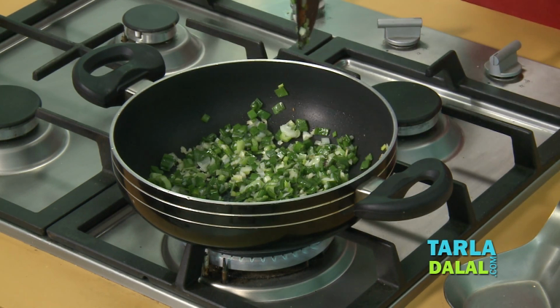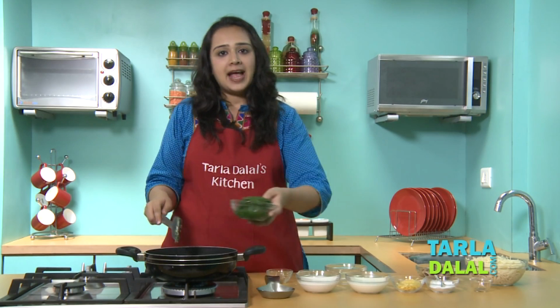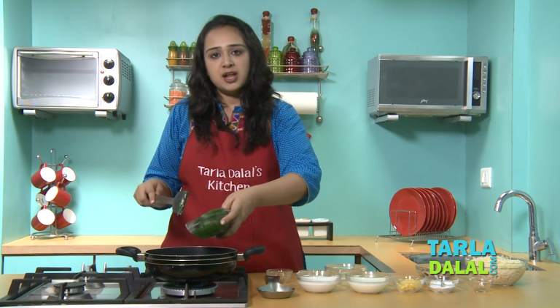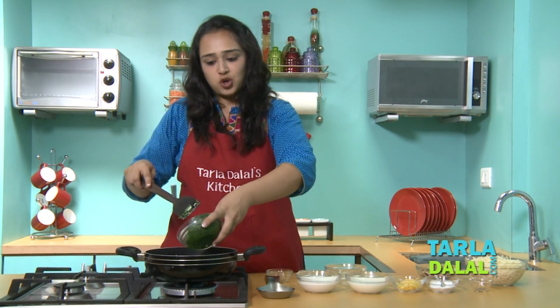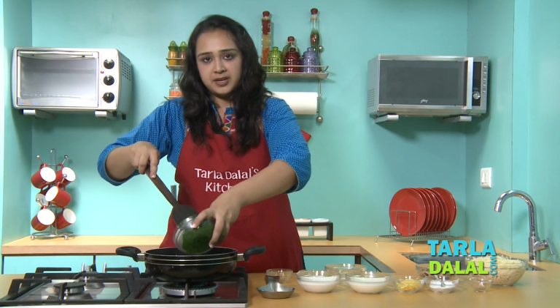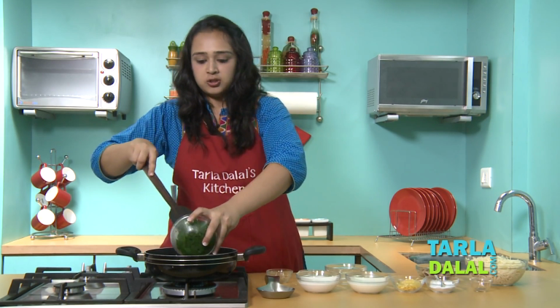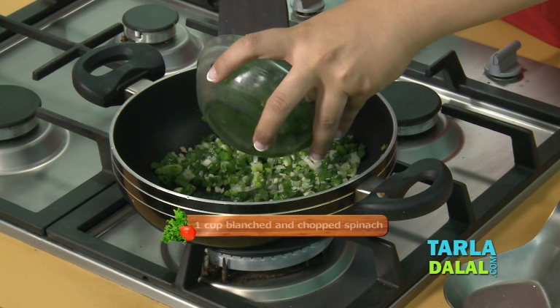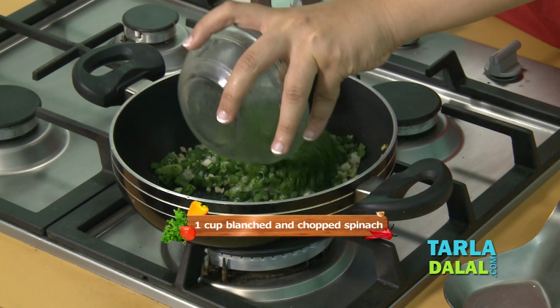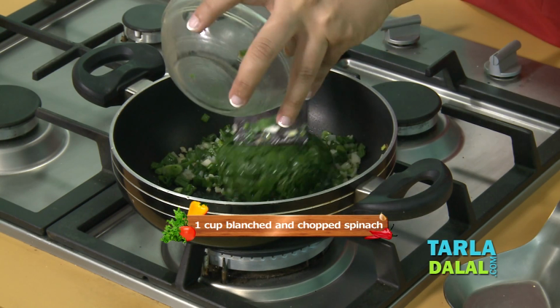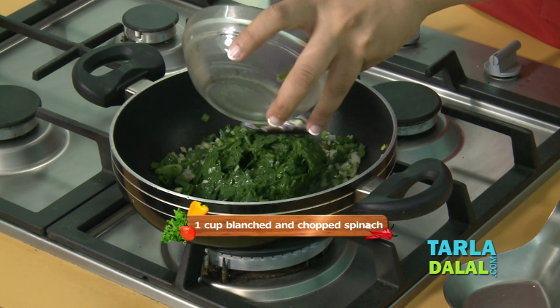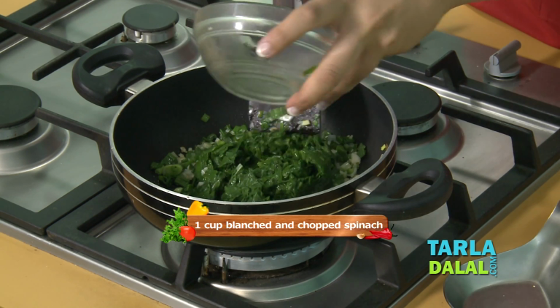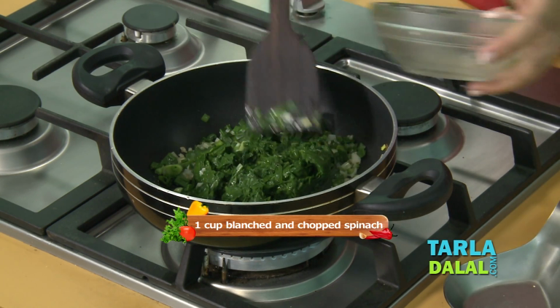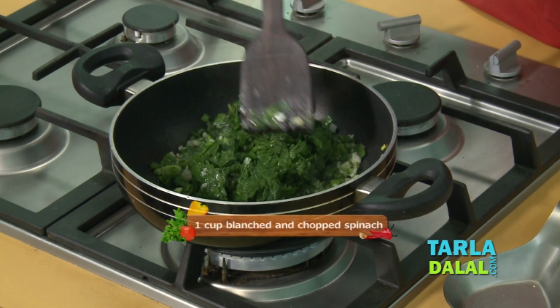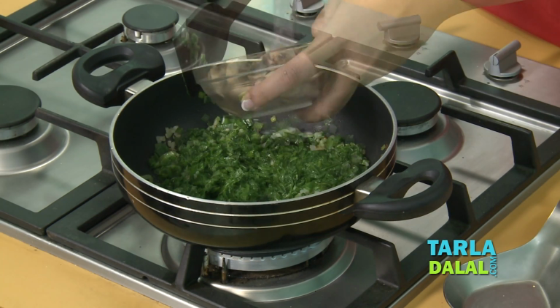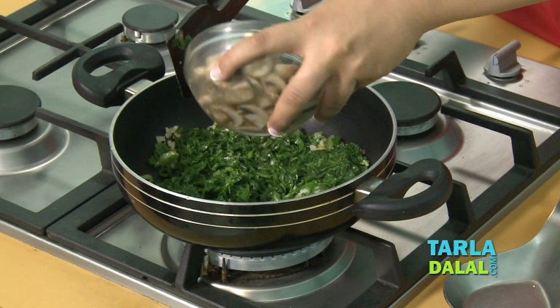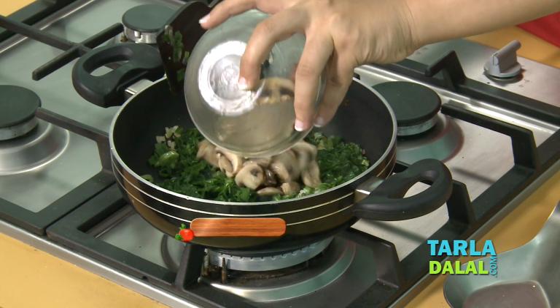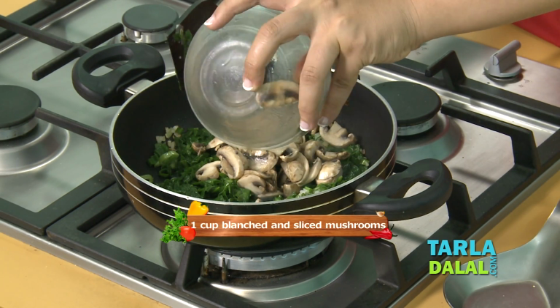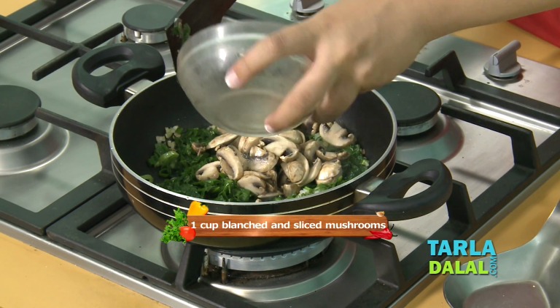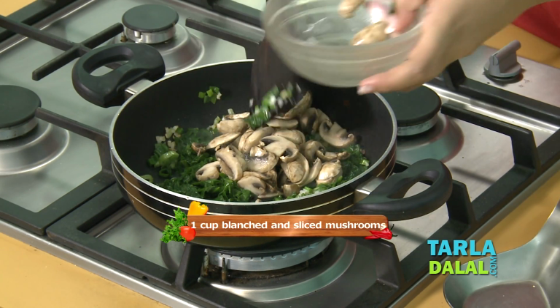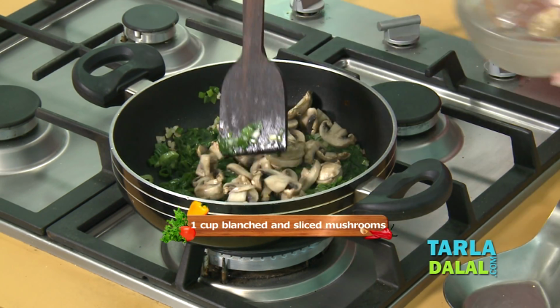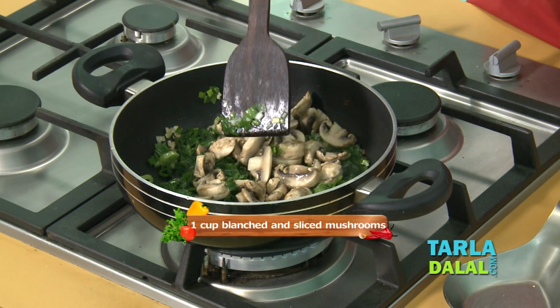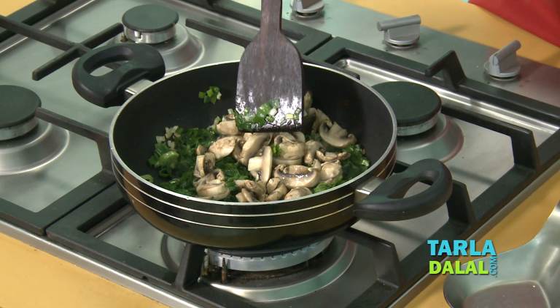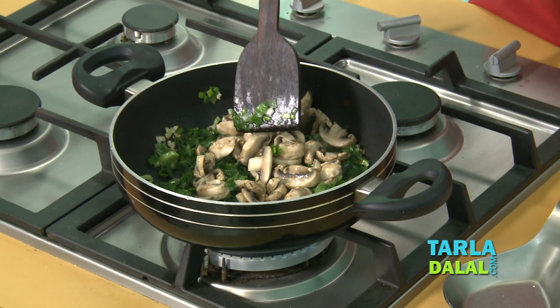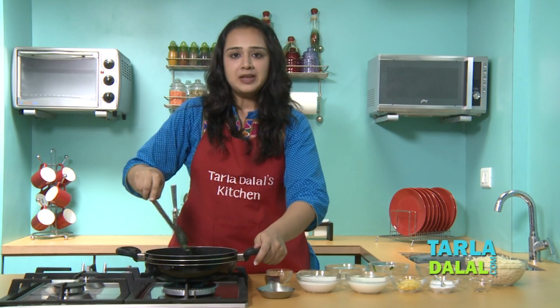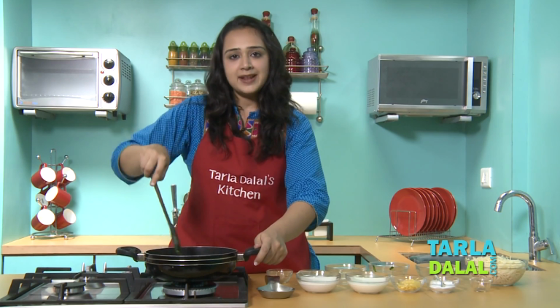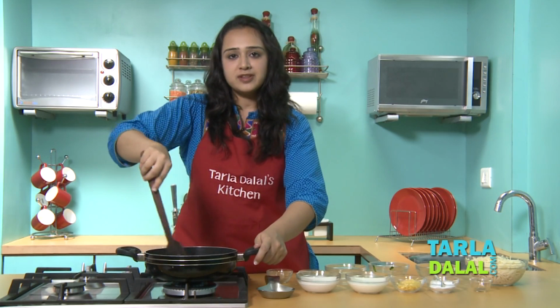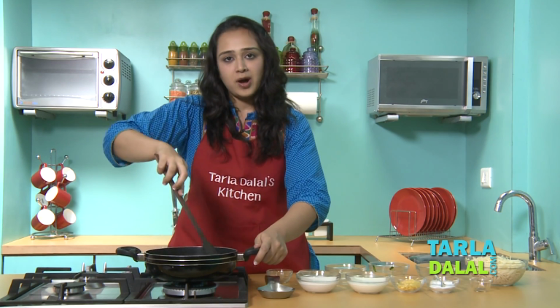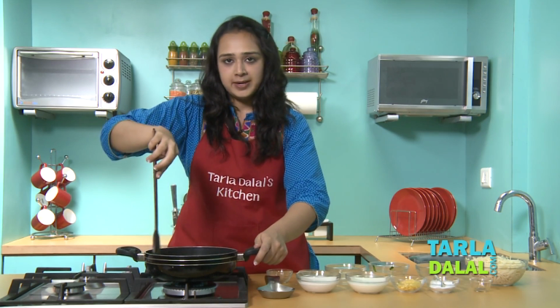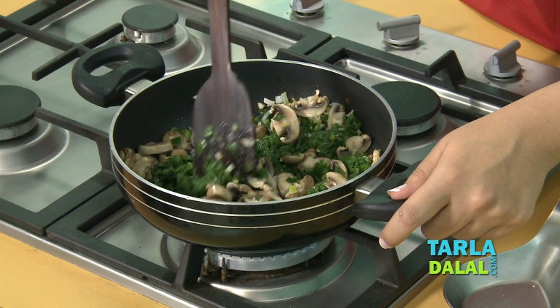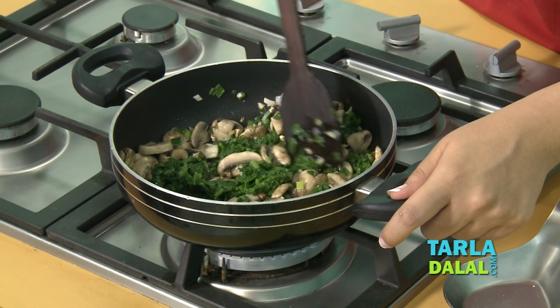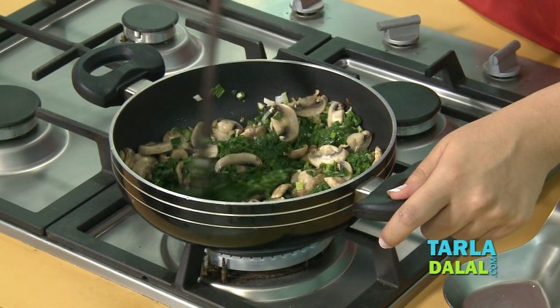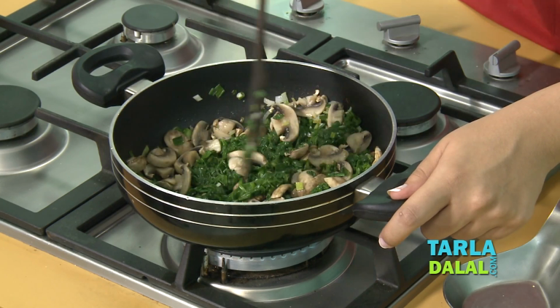We'll add the blanched and chopped spinach and some mushrooms. The mushrooms have been blanched and sliced. We'll mix and cook this for 1 minute and then add the remaining ingredients.